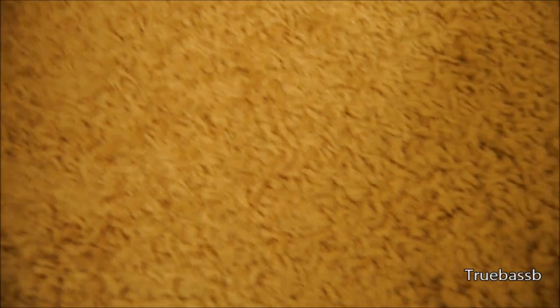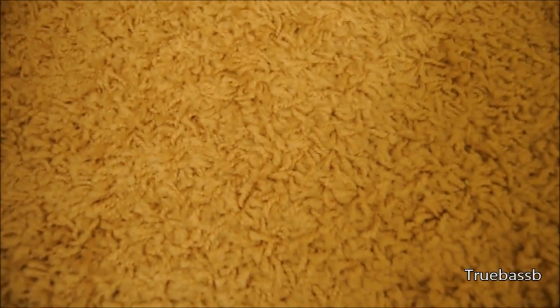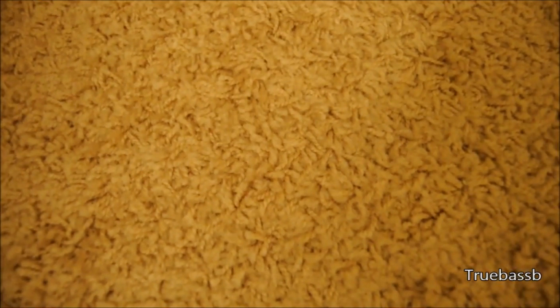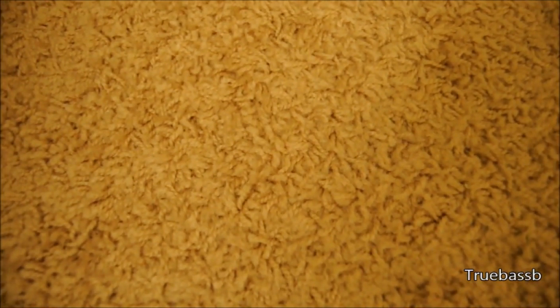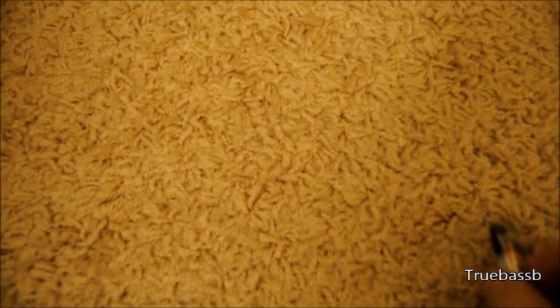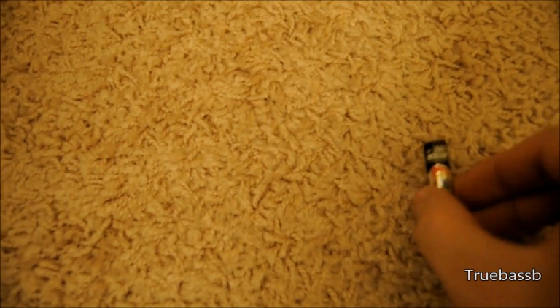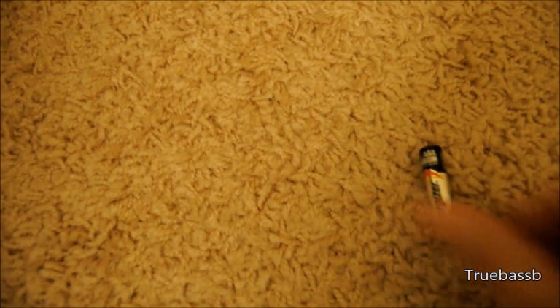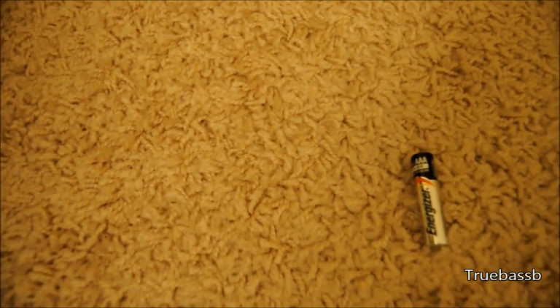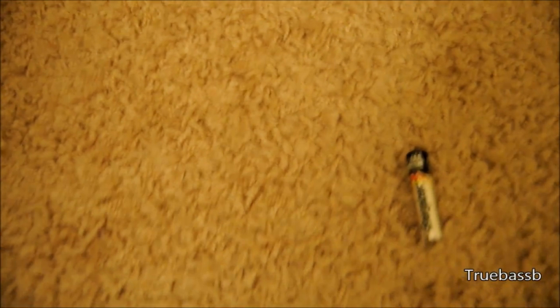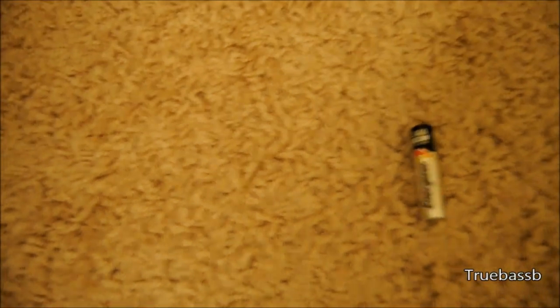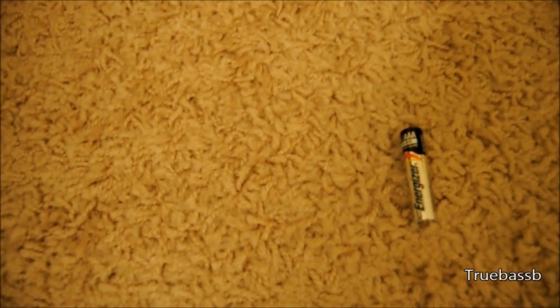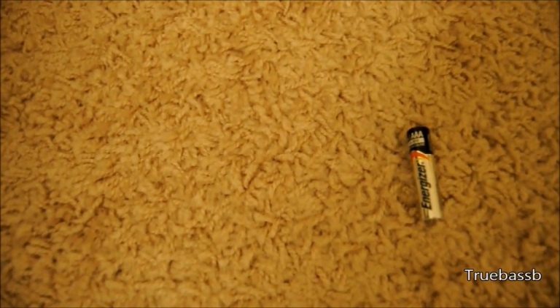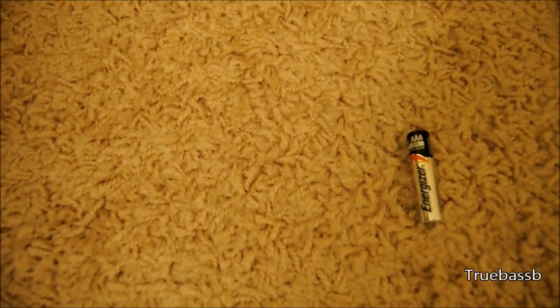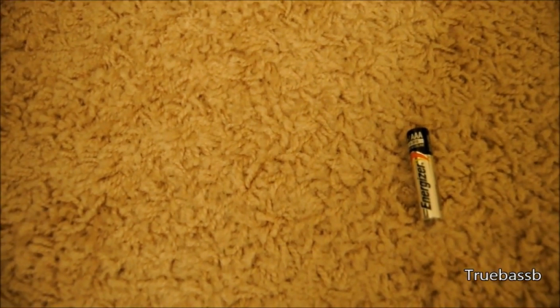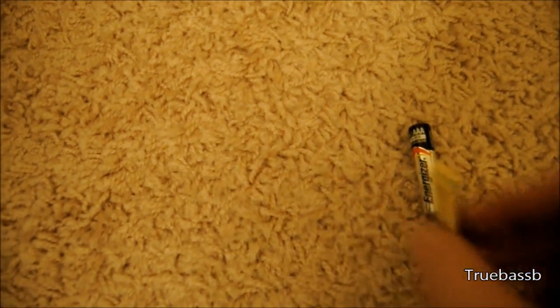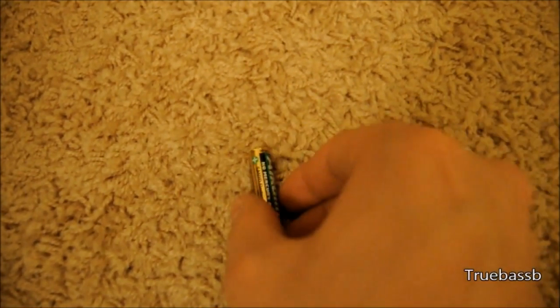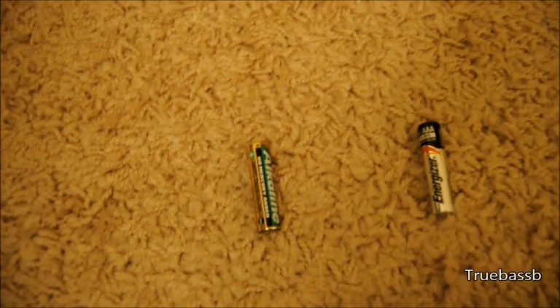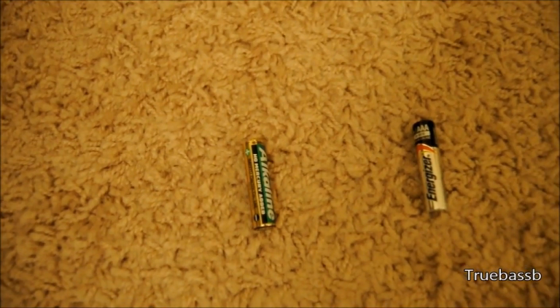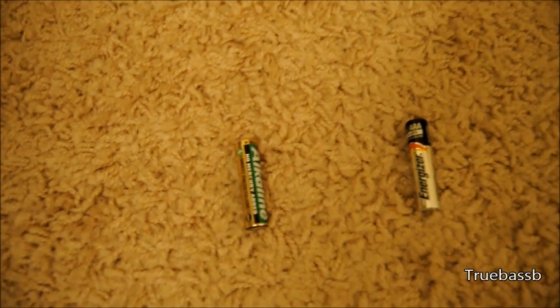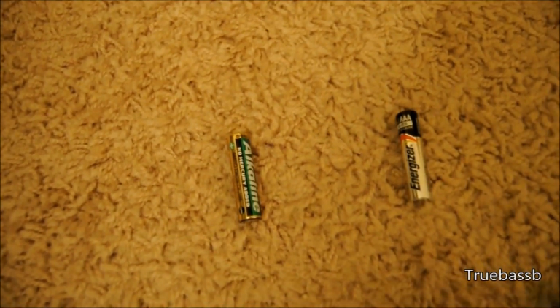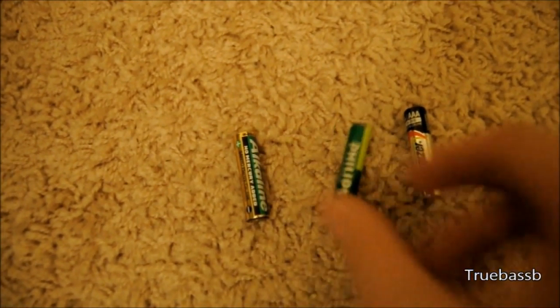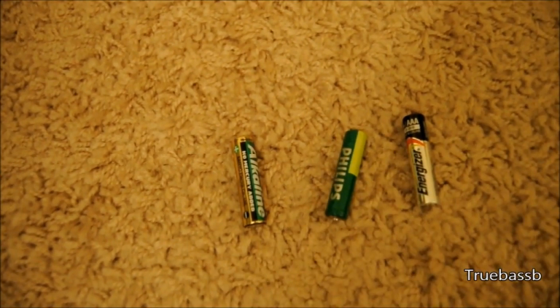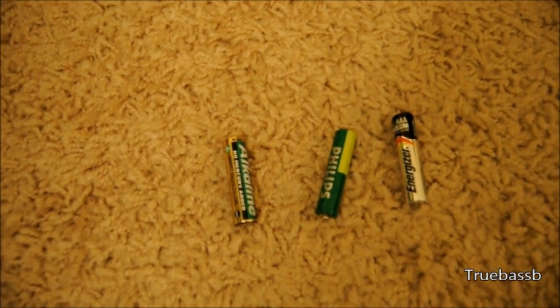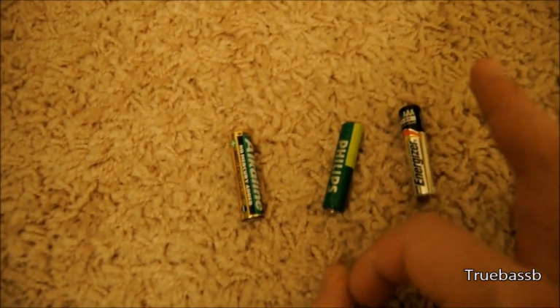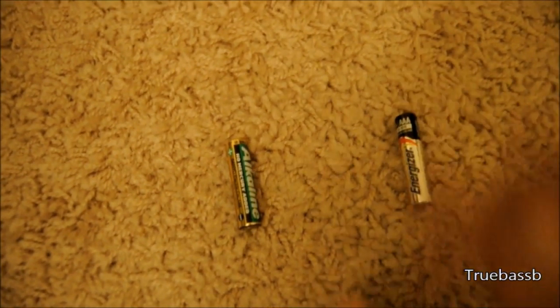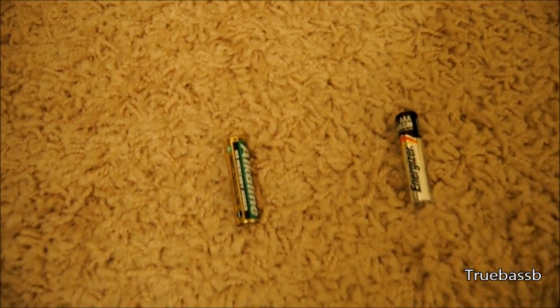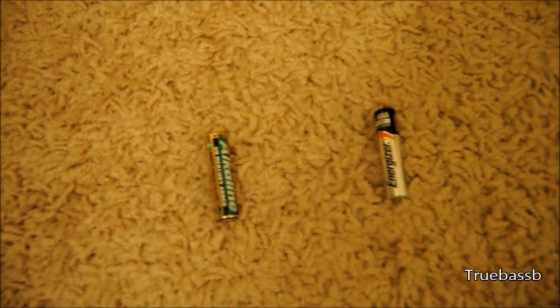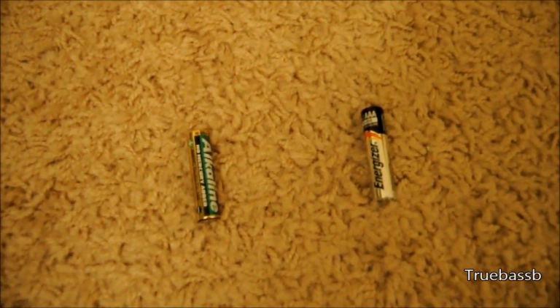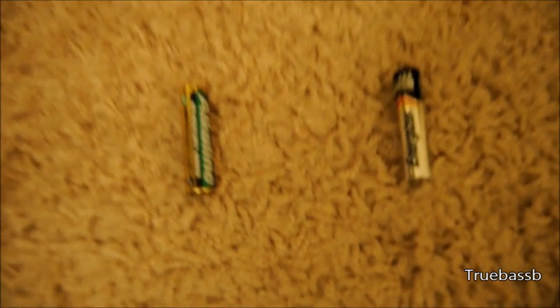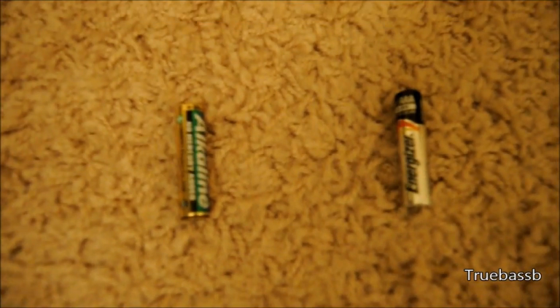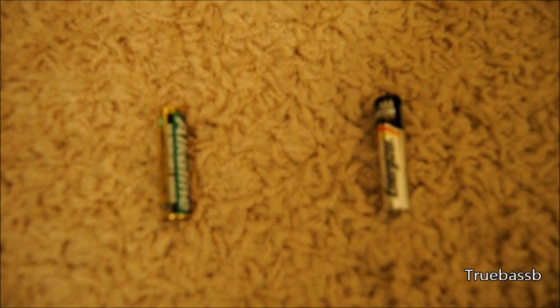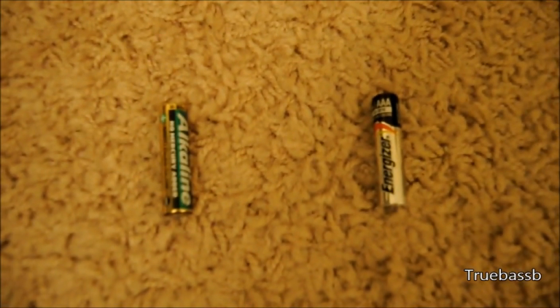First, you need two double or triple A batteries of a good brand like Energizer, or one with a metal wrapping, just because those only tend to leak a few drops on the positive side when they go bad.